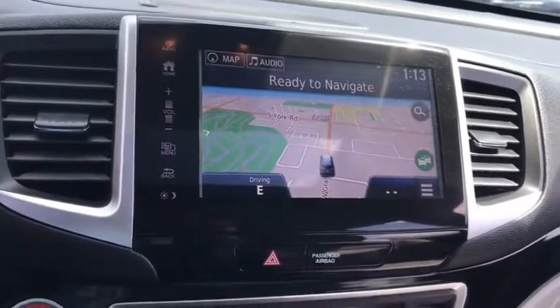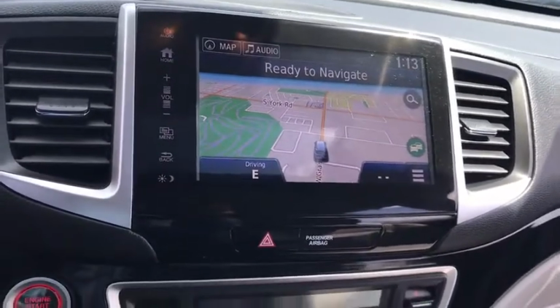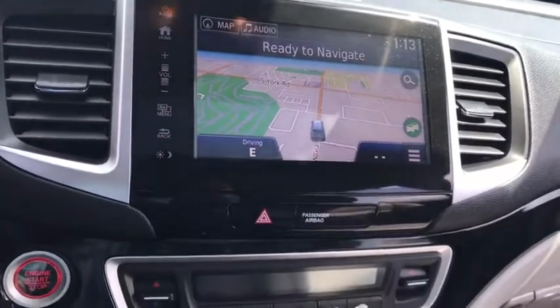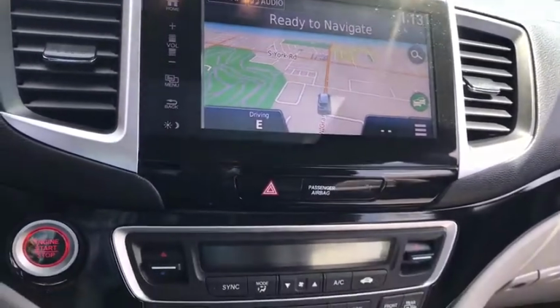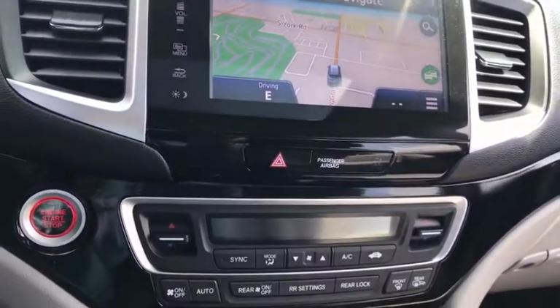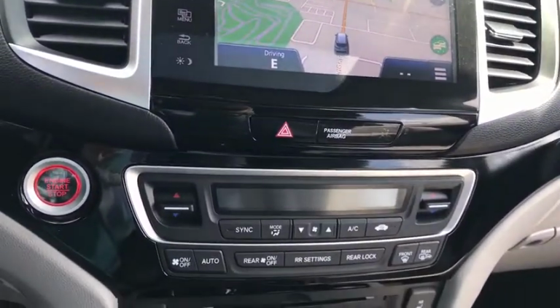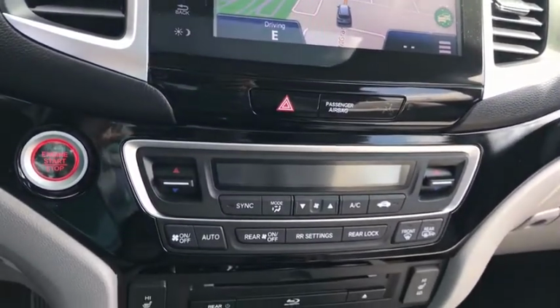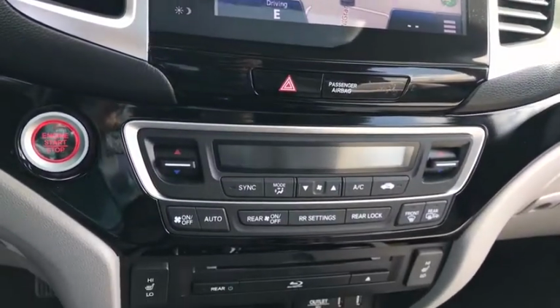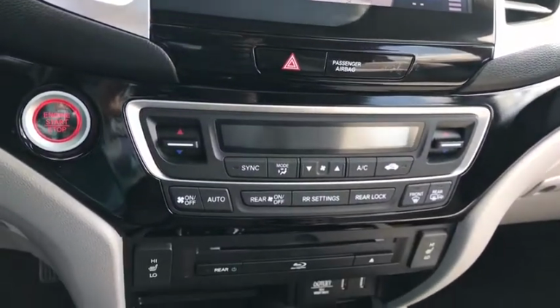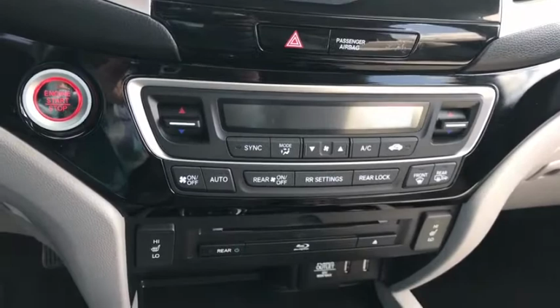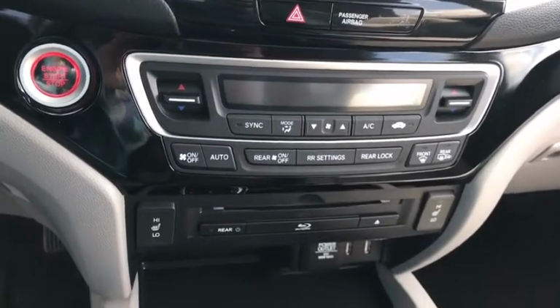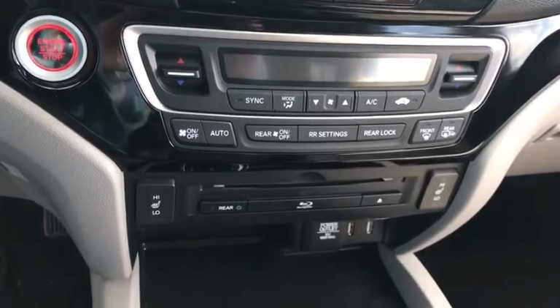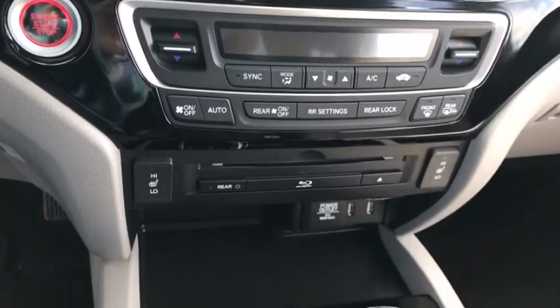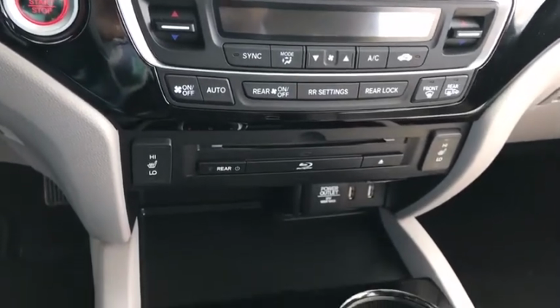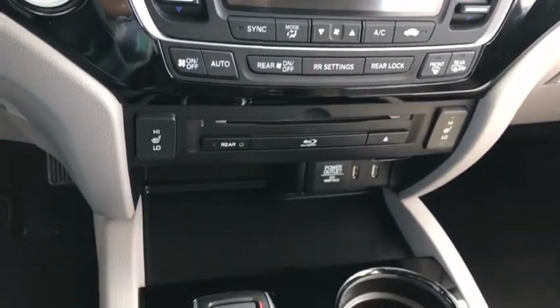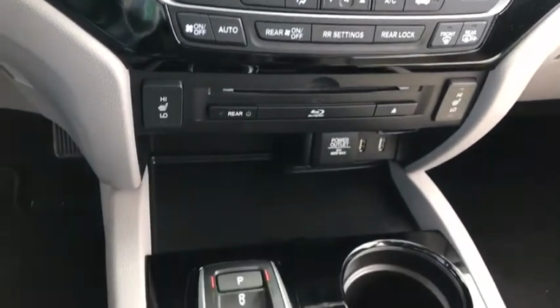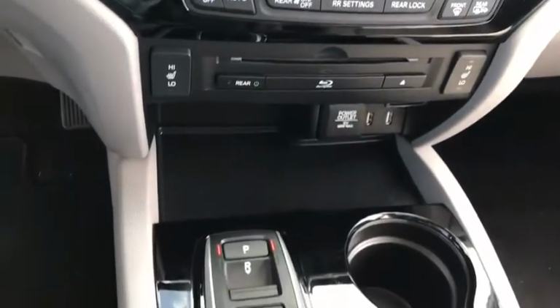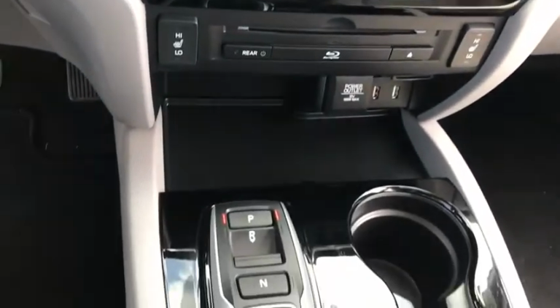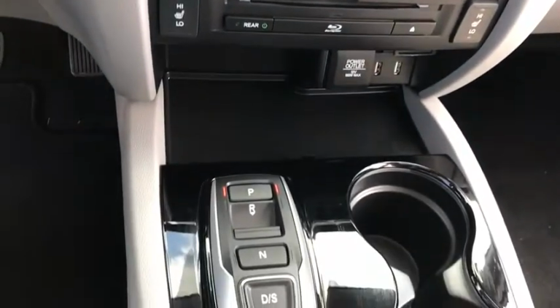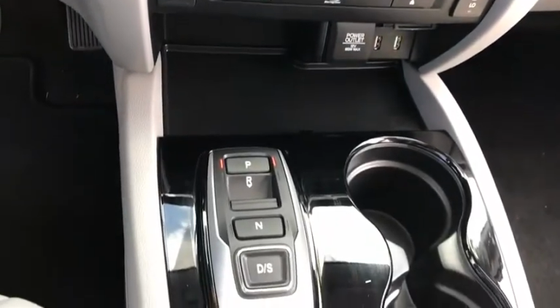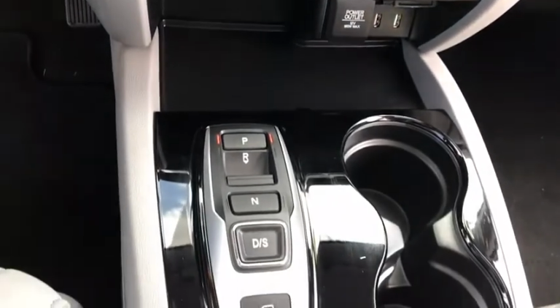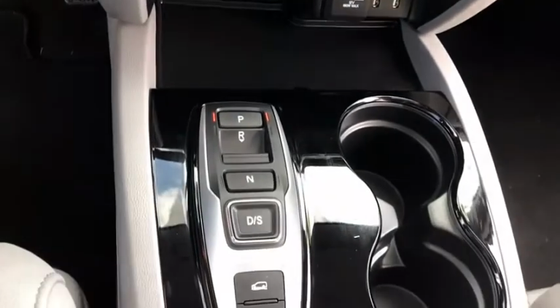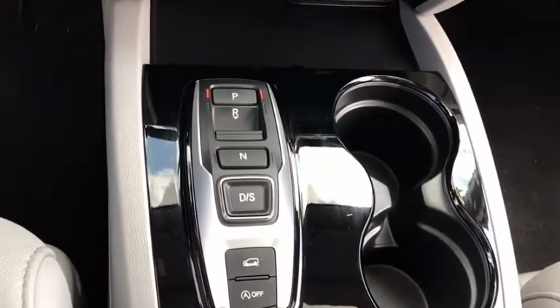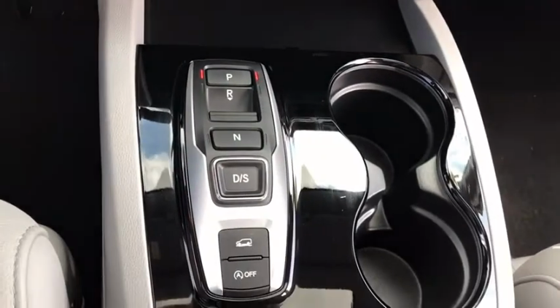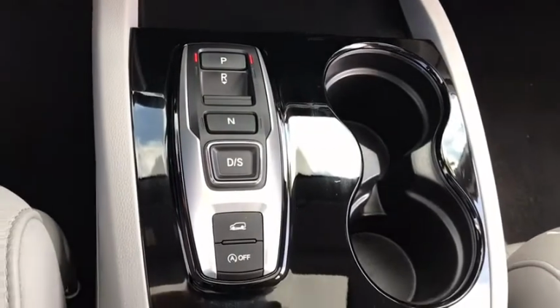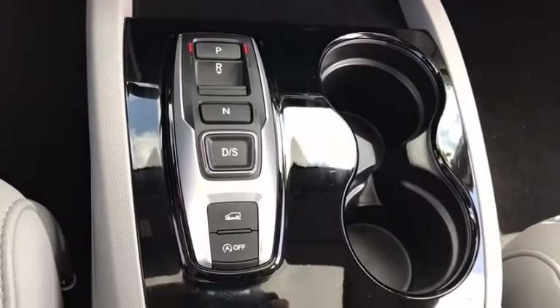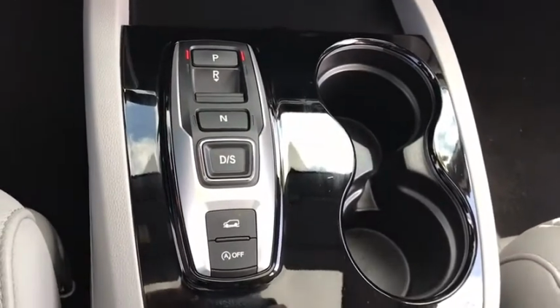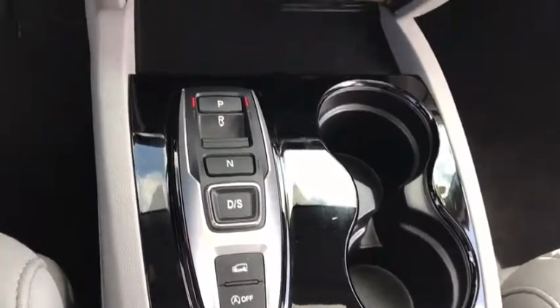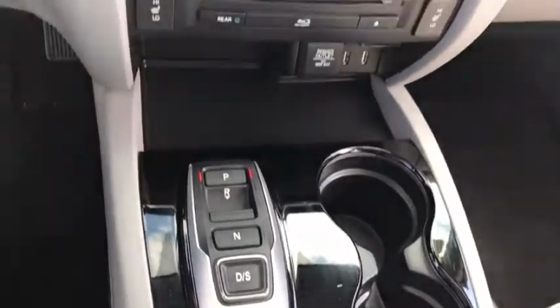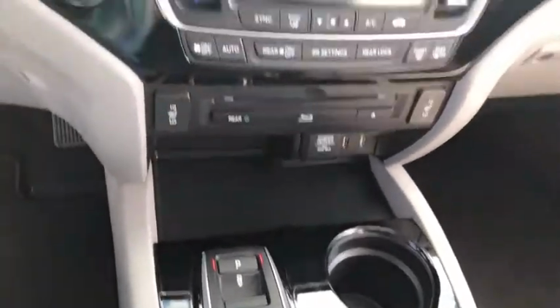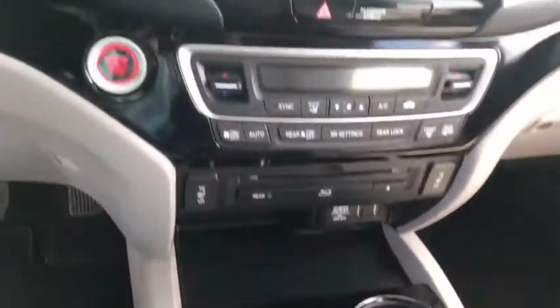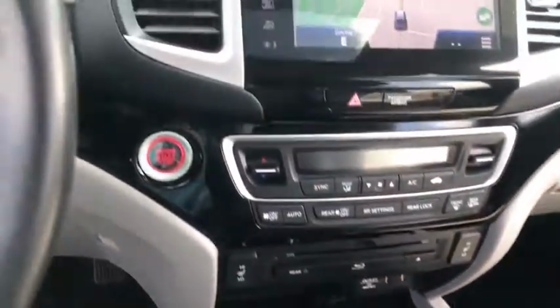Leather wrapped steering wheel, Bluetooth, power steering, adjustable steering wheel, driver airbag, keyless start, four wheel disc brakes, cruise control.